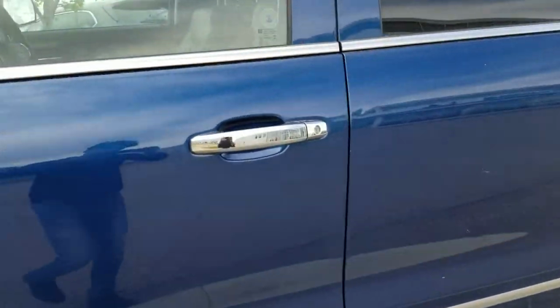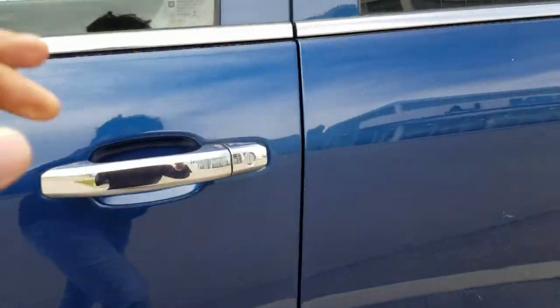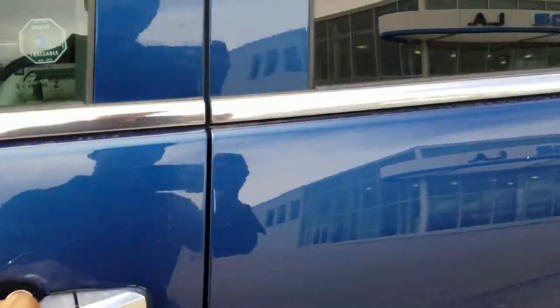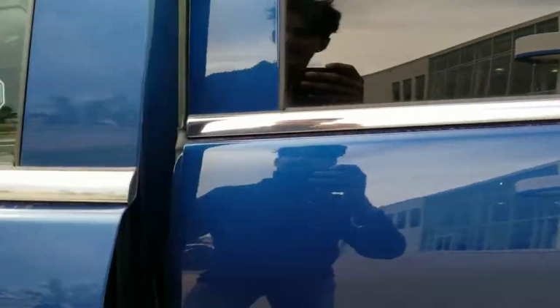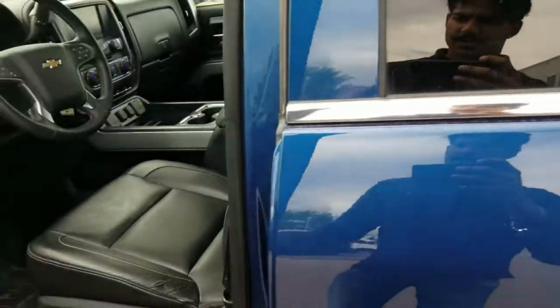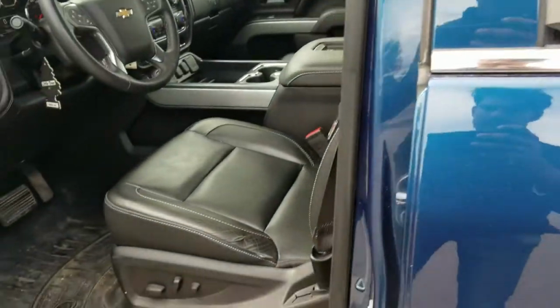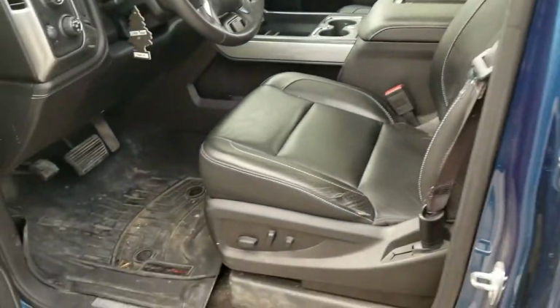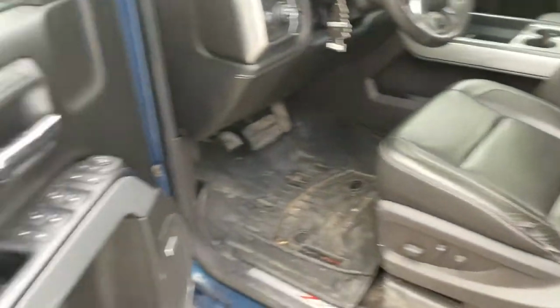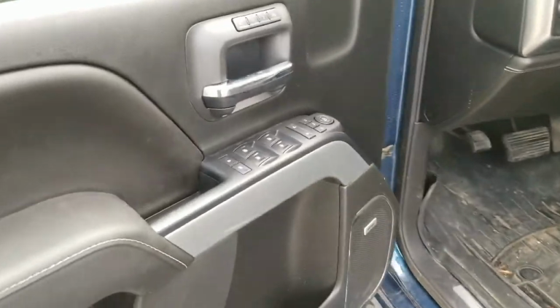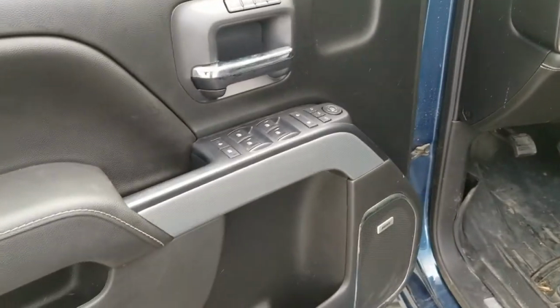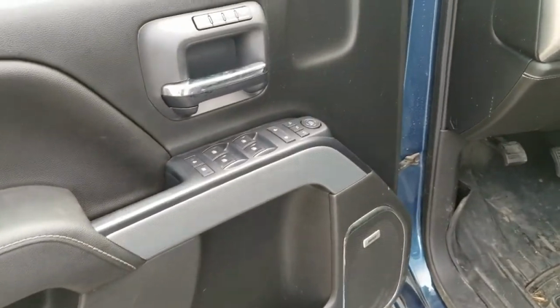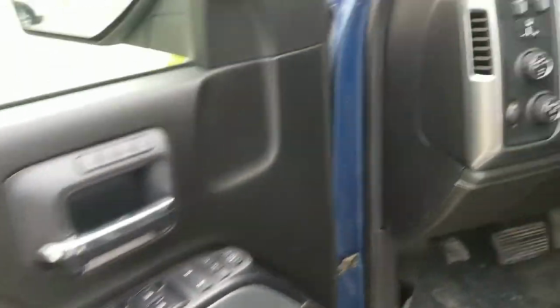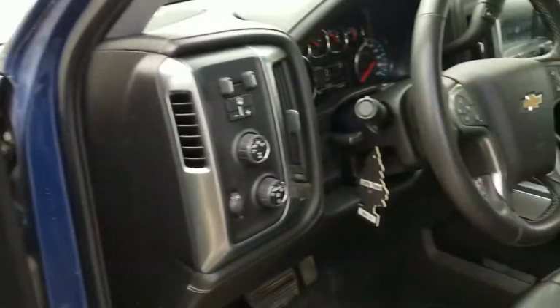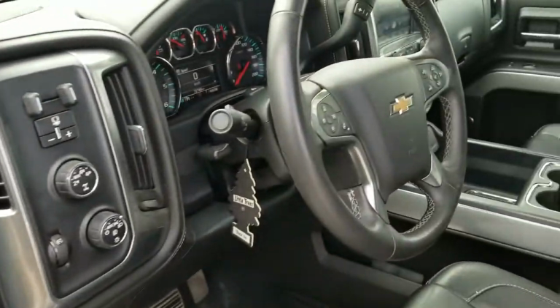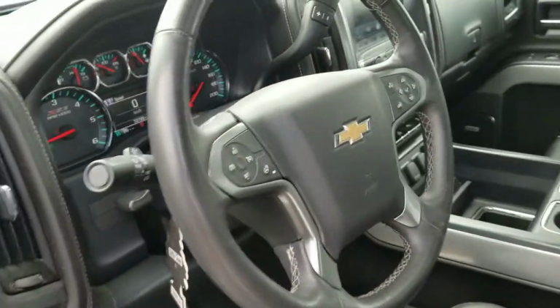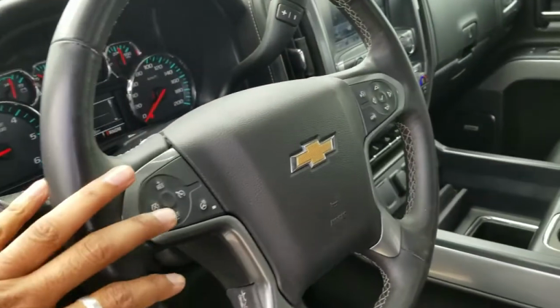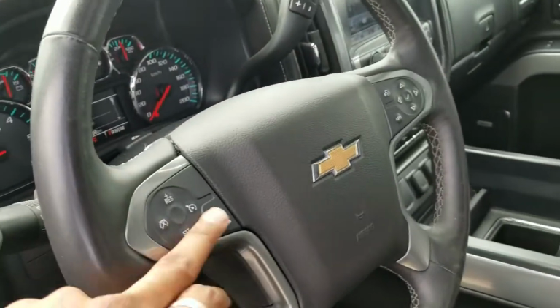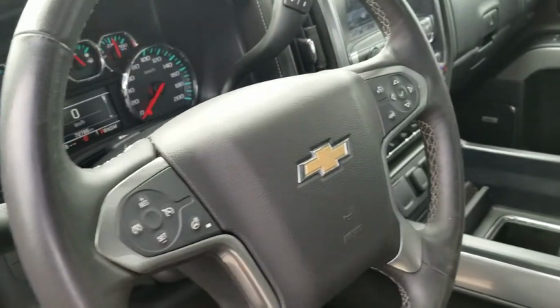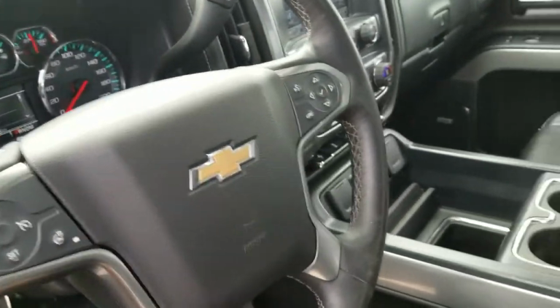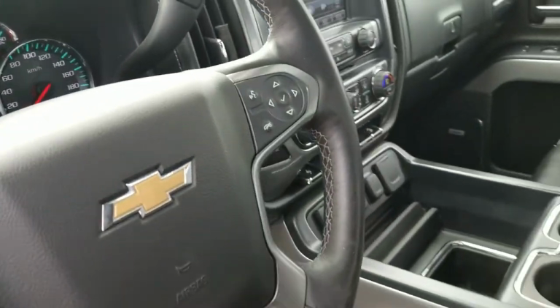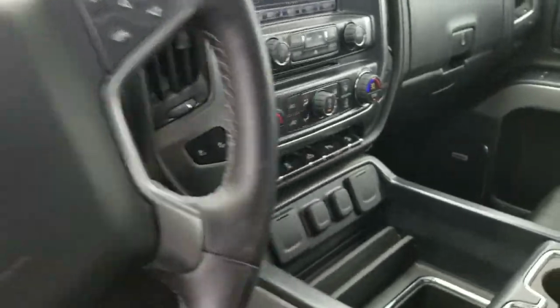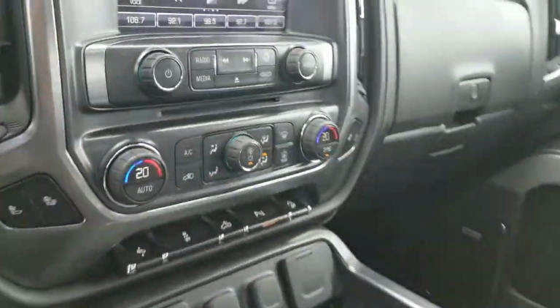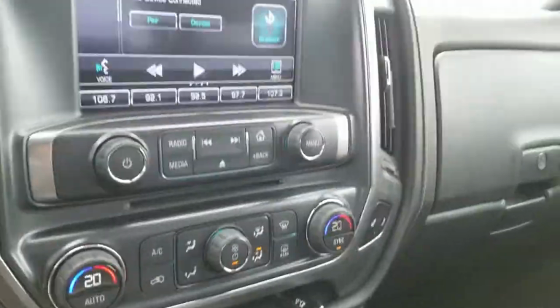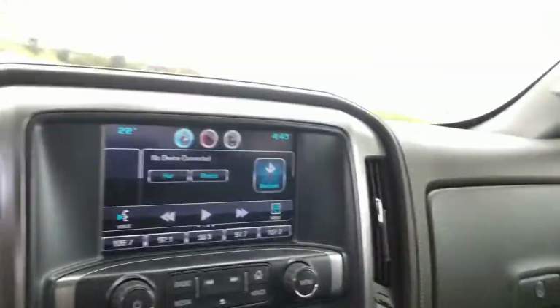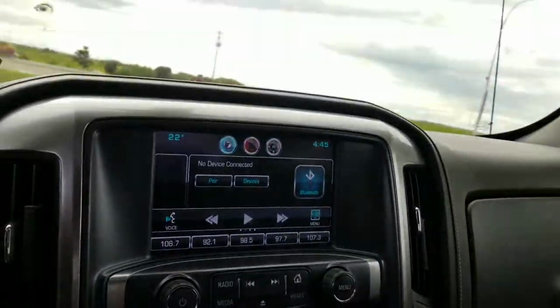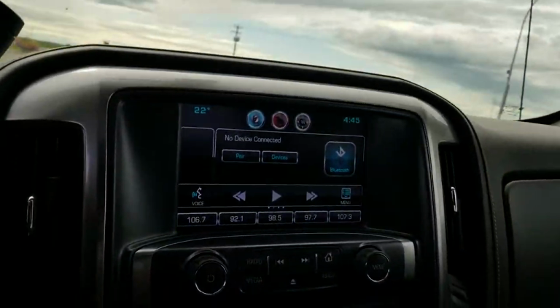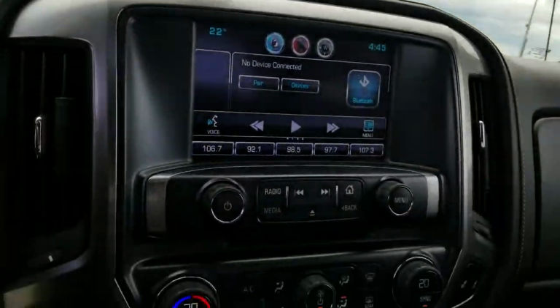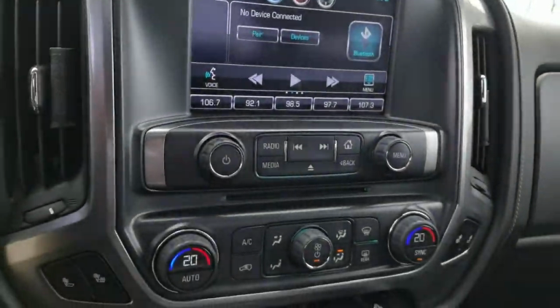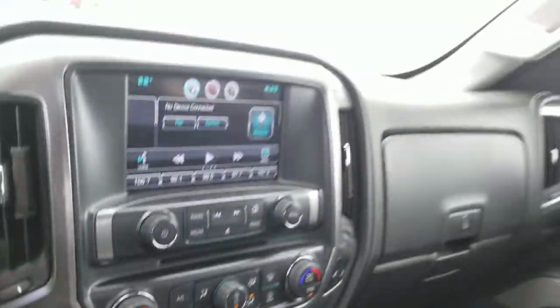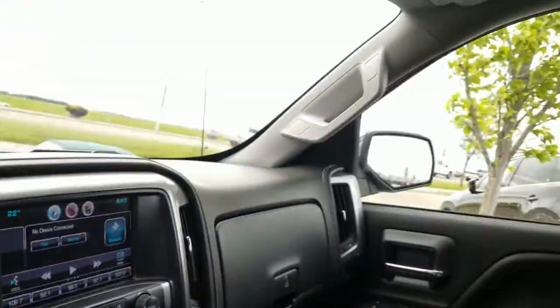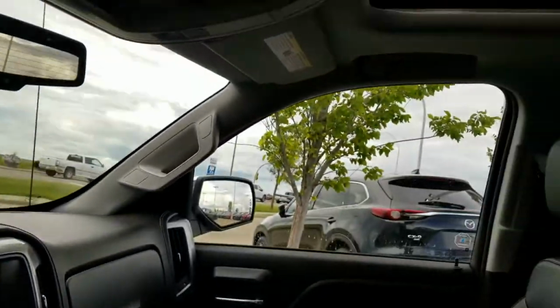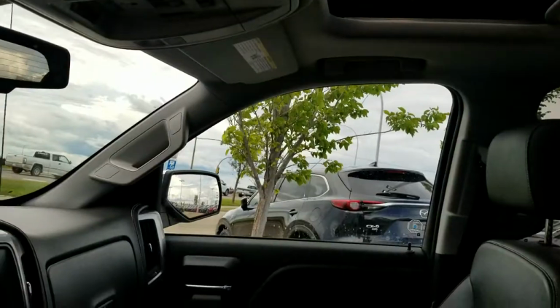Now let's have a quick look on the inside. Power seats, your Bose sound system, power locks, windows, cruise control, heated steering wheel, heated seats. You're going to have your nice touchscreen over there with the backup camera. A sunroof up top.